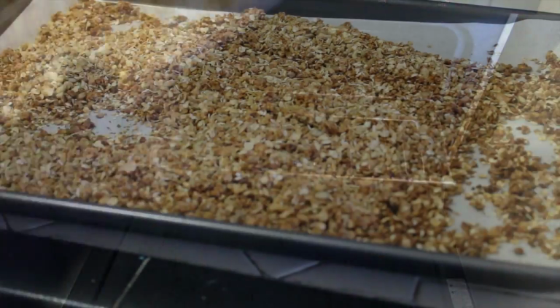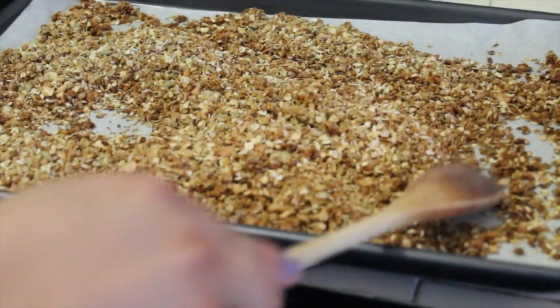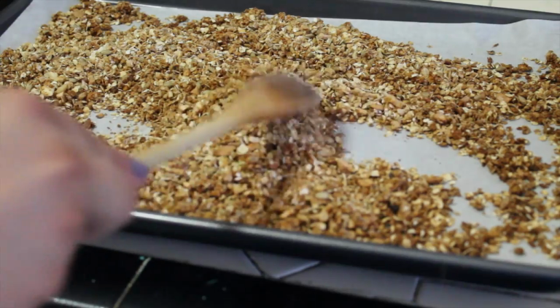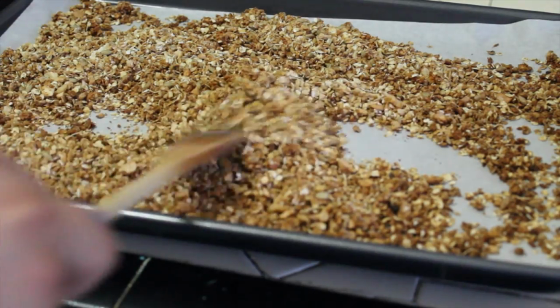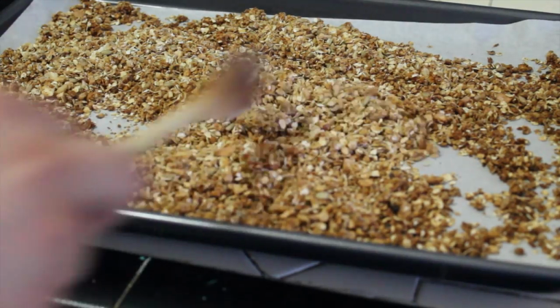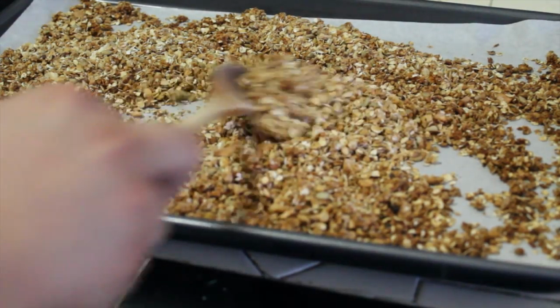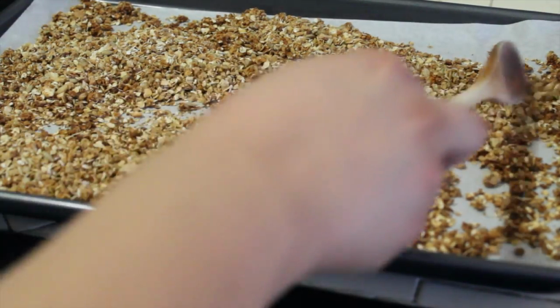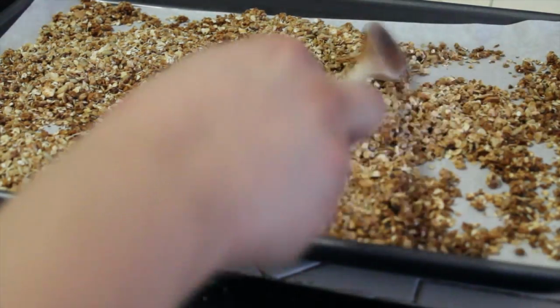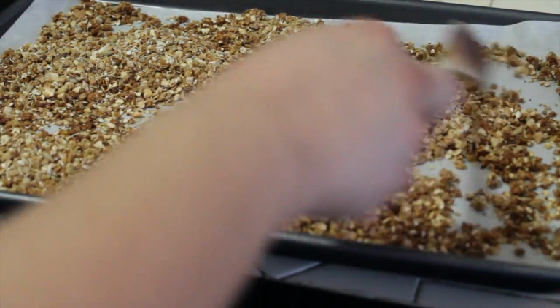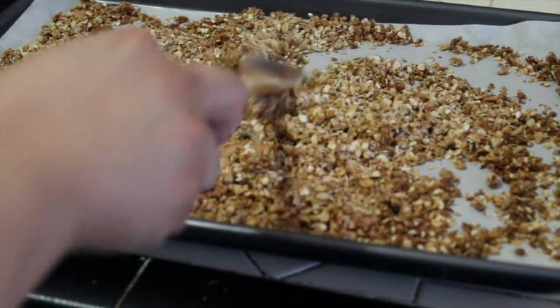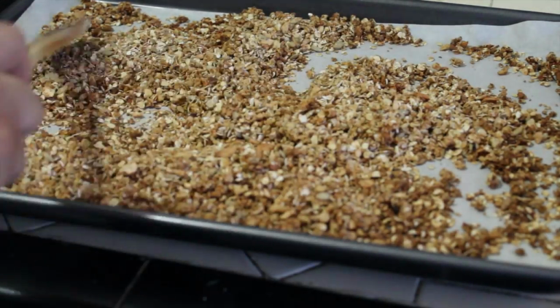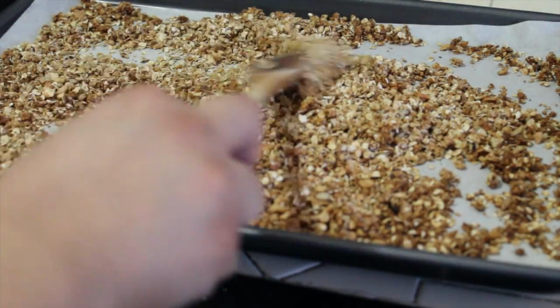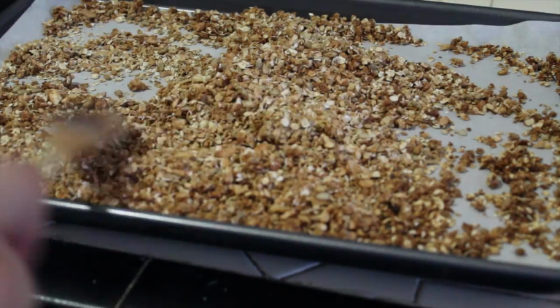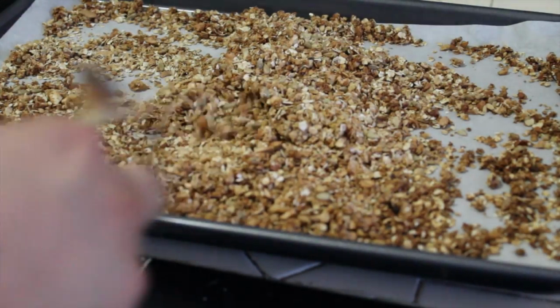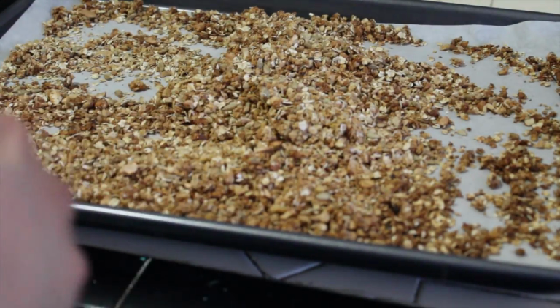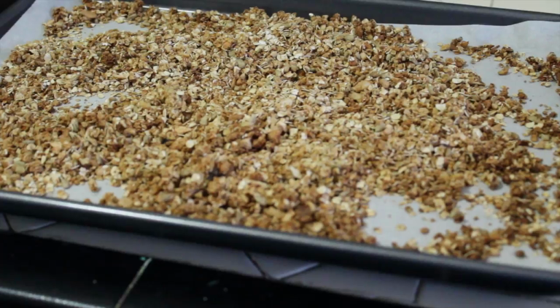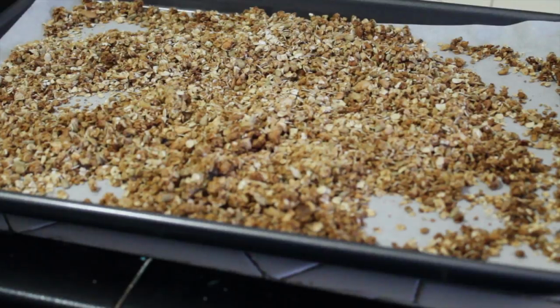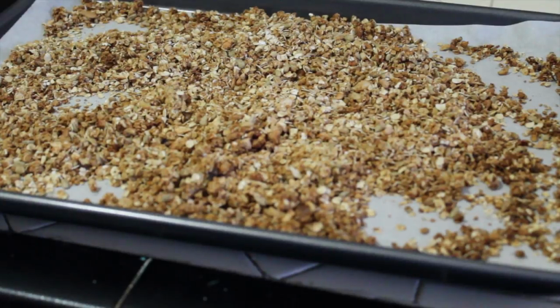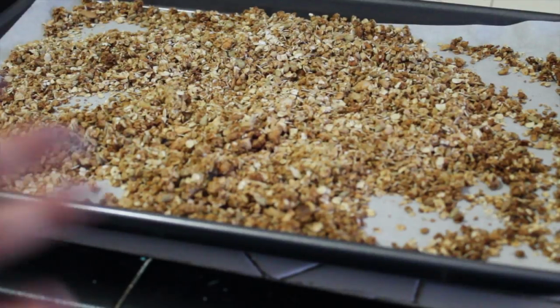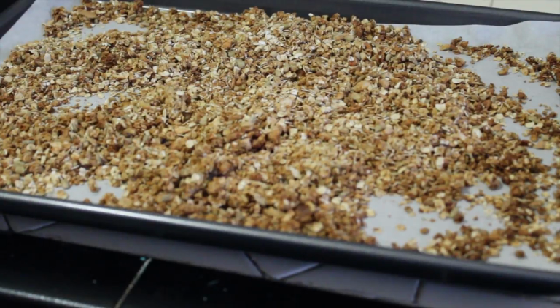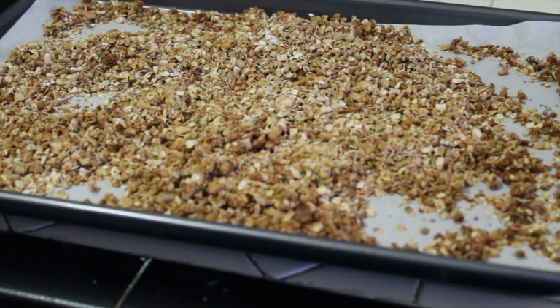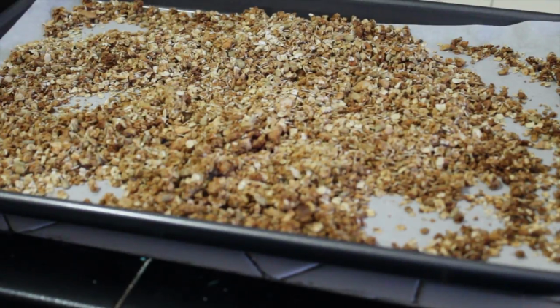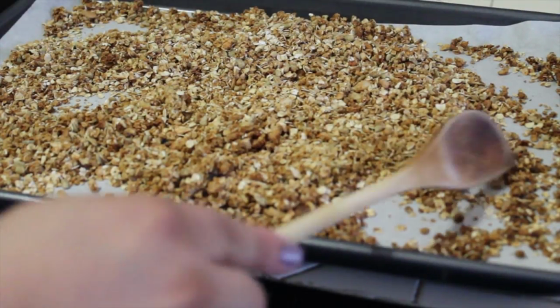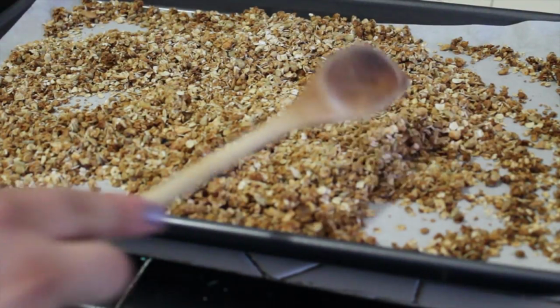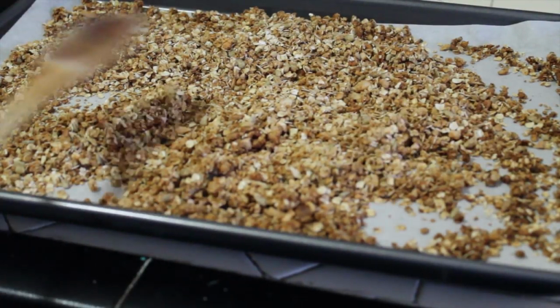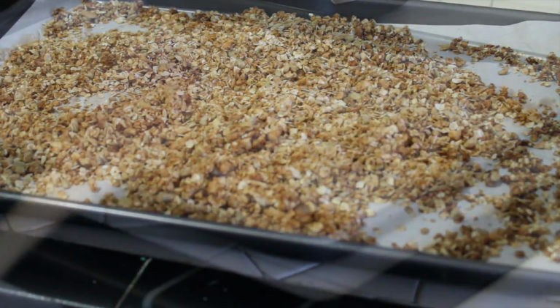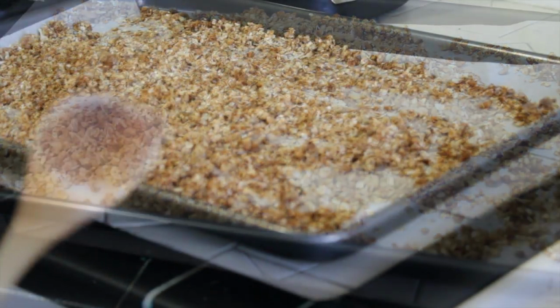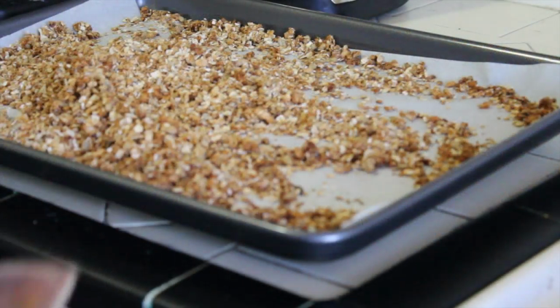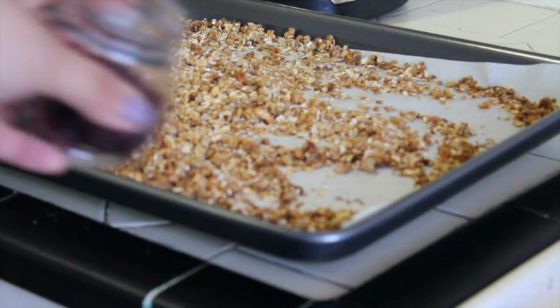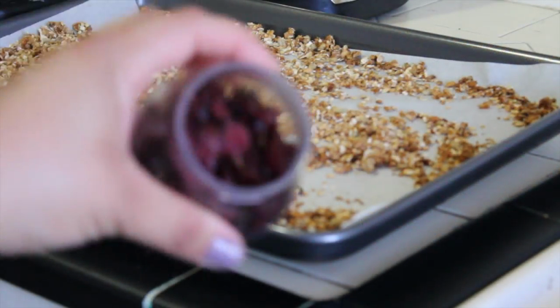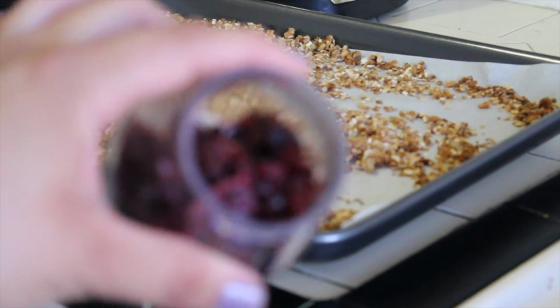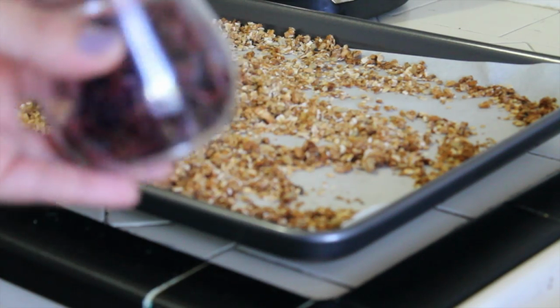As you can see, it's kind of a little toasty — it's a little roasted. I like it that way. So now I'm just going to let it cool down, and then I'm going to go ahead and mix in some dried cranberries.